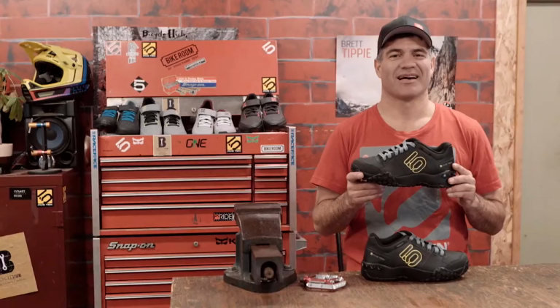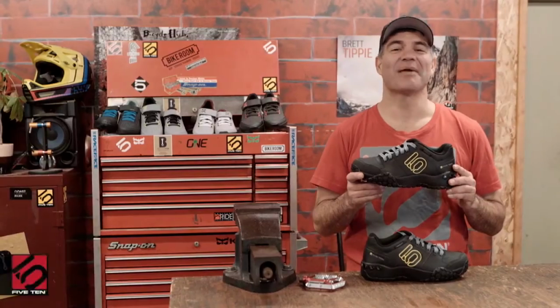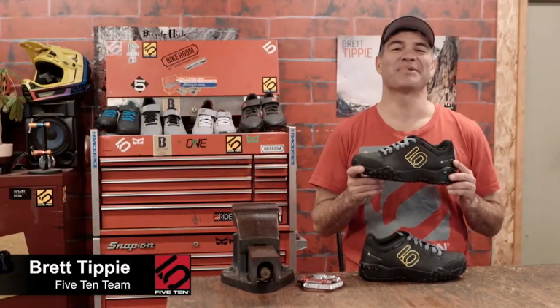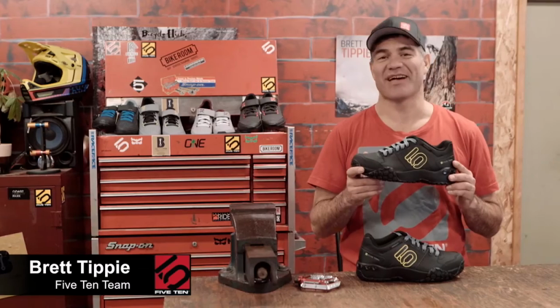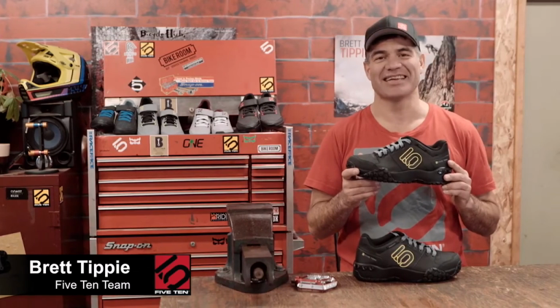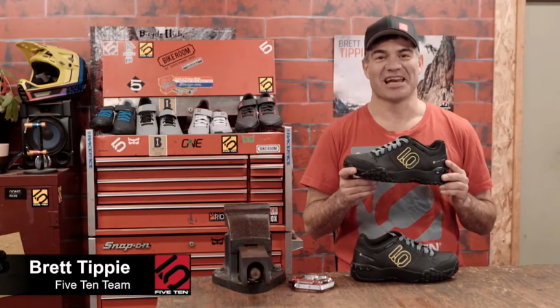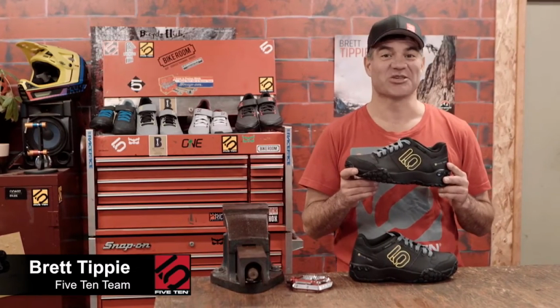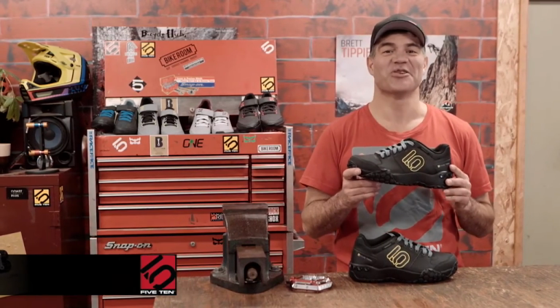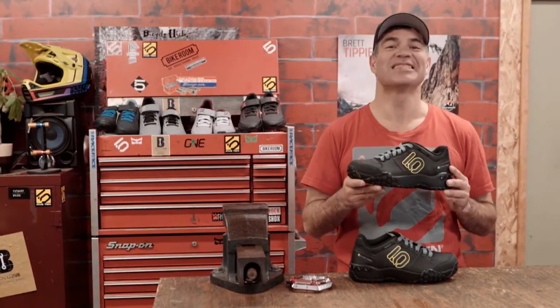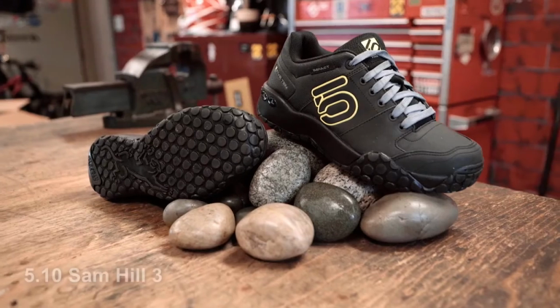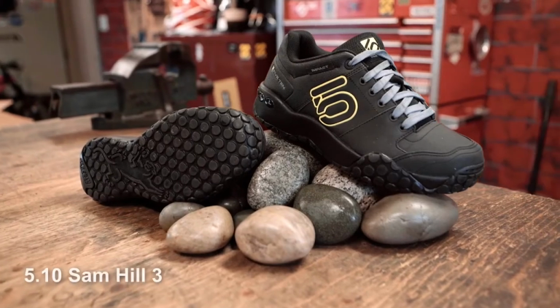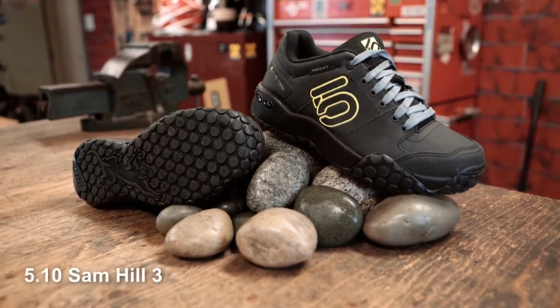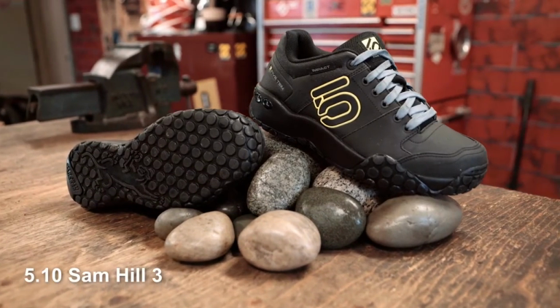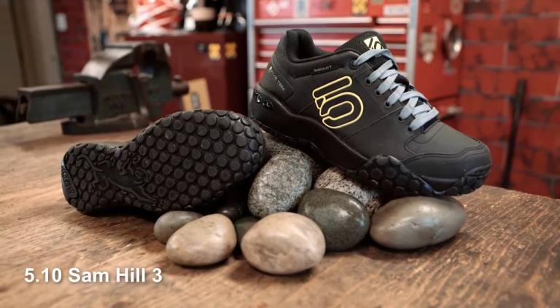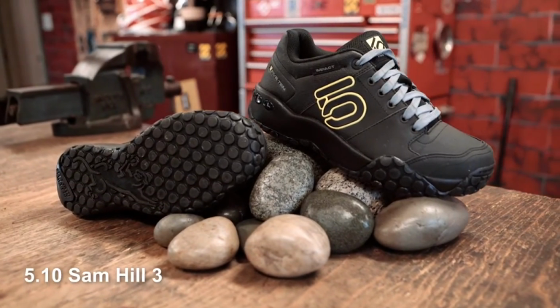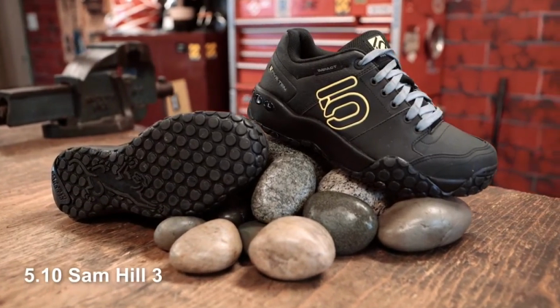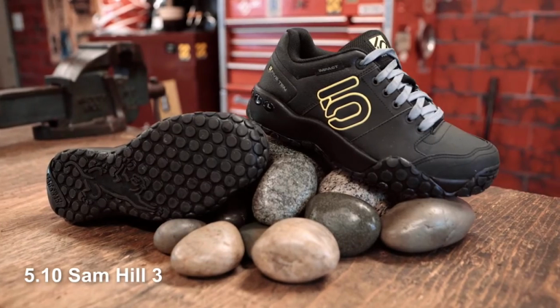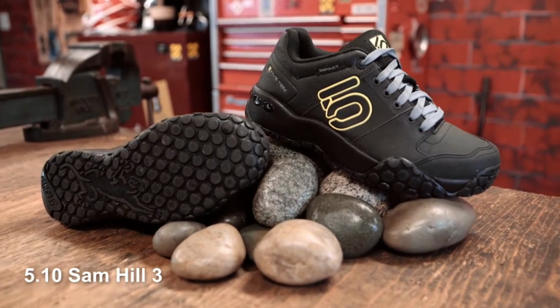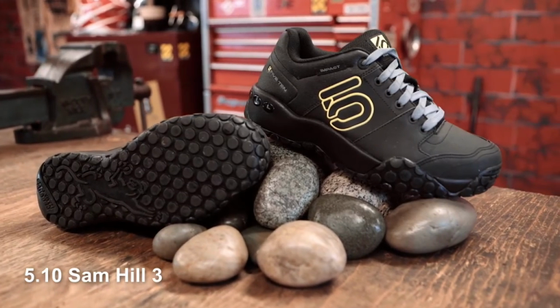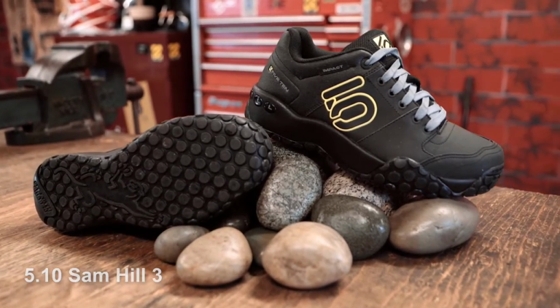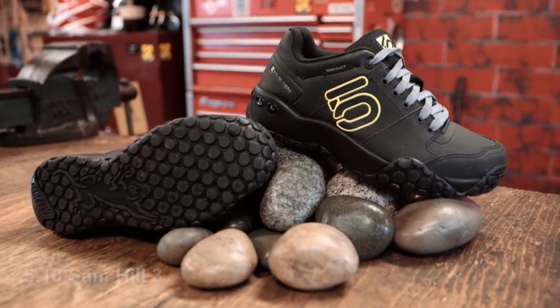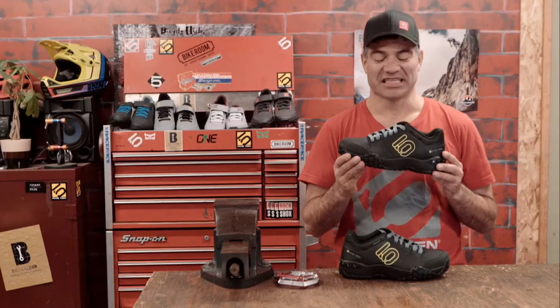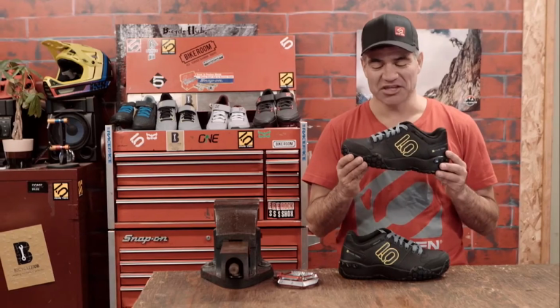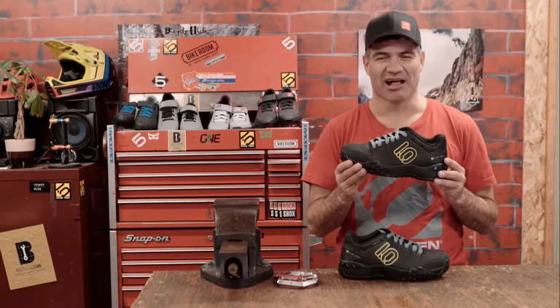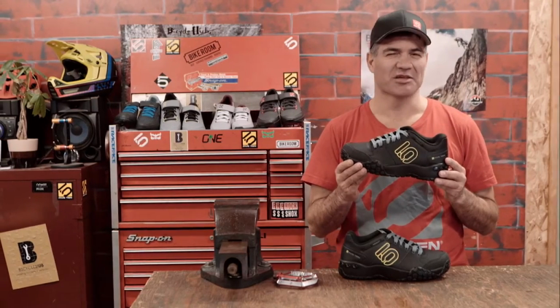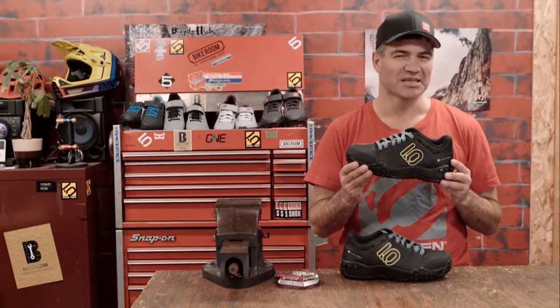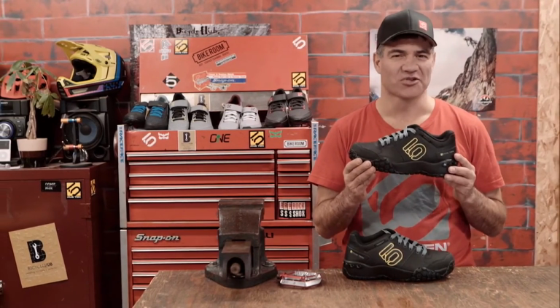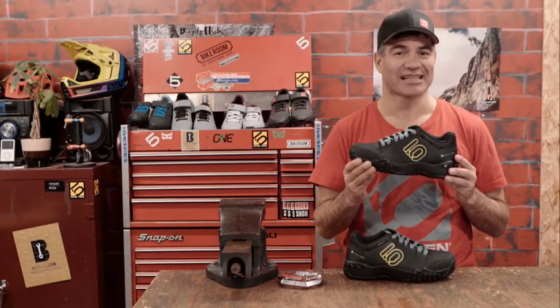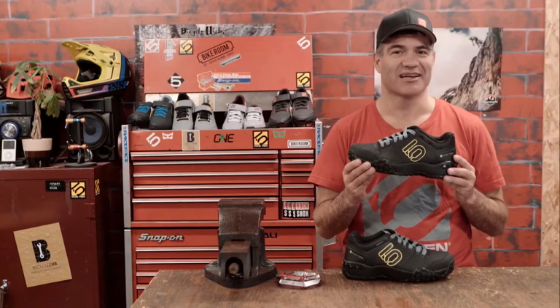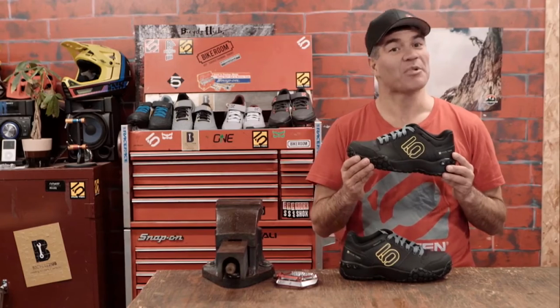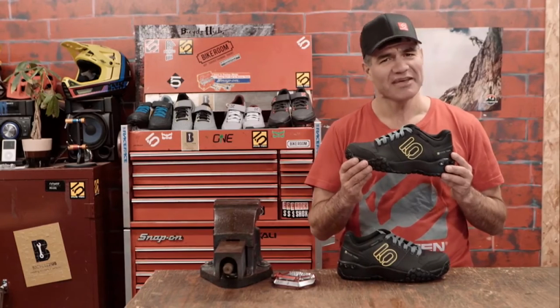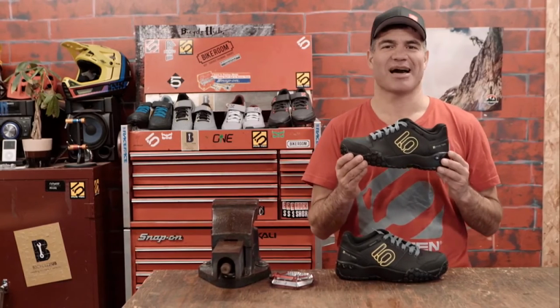Hi, I'm Brett Tippie here with 510, and I'm here to show you the new Sam Hill flat gravity shoe. This is the leading weapon in Sam Hill's arsenal — a flat shoe that will give you the performance and control of a clip-in without any of the drawbacks.